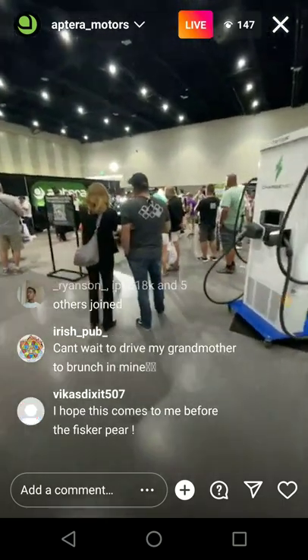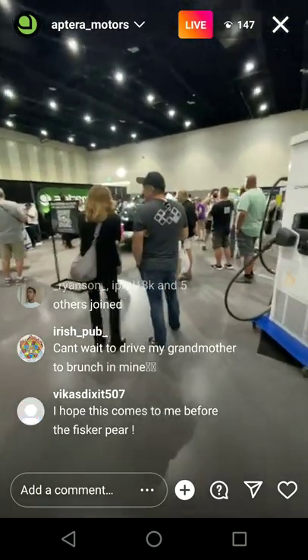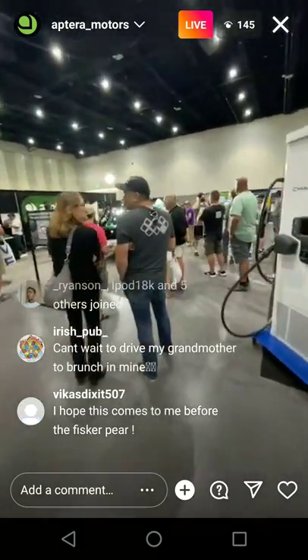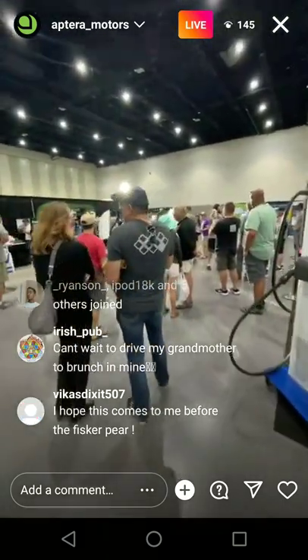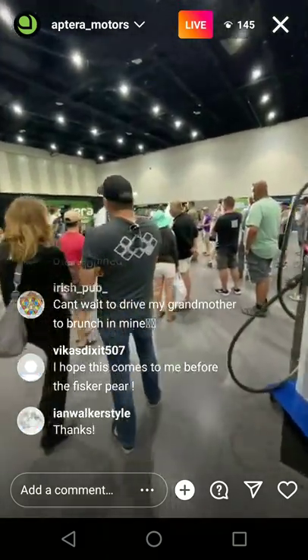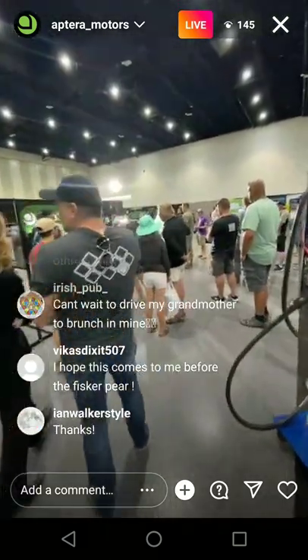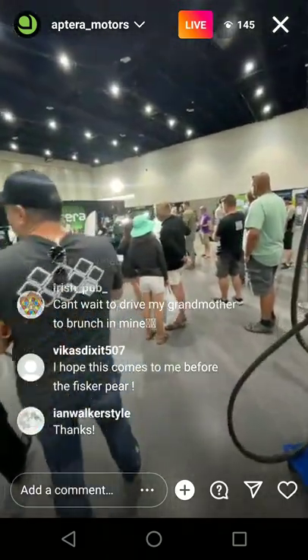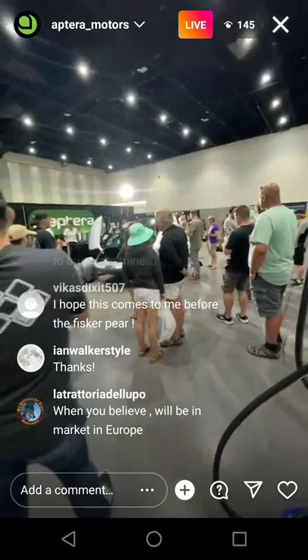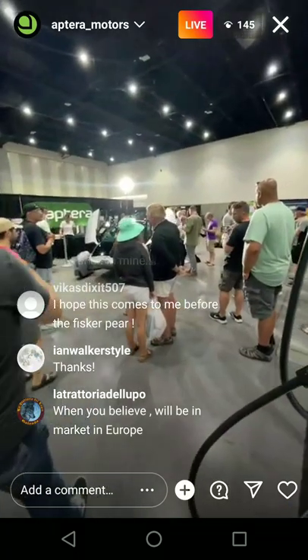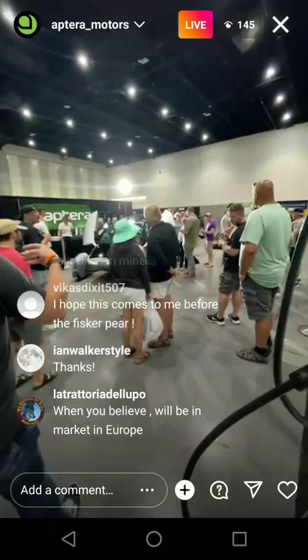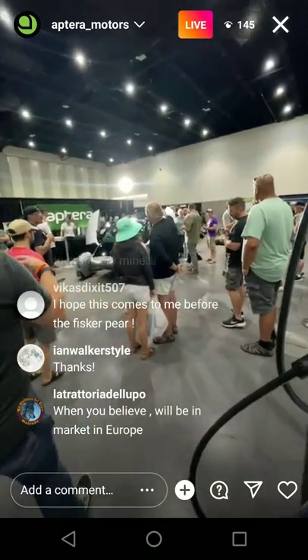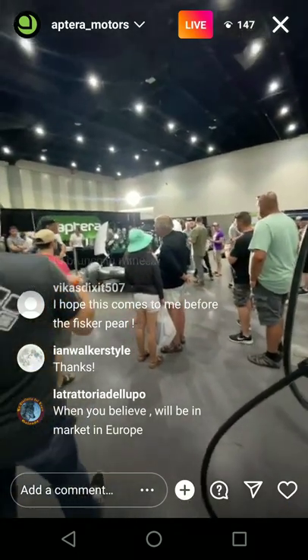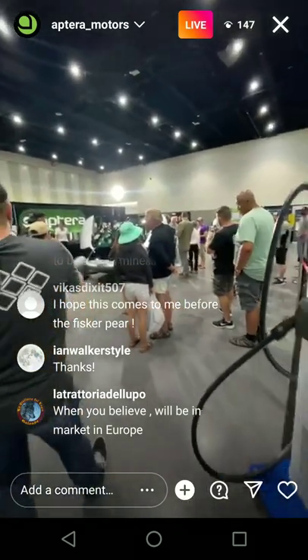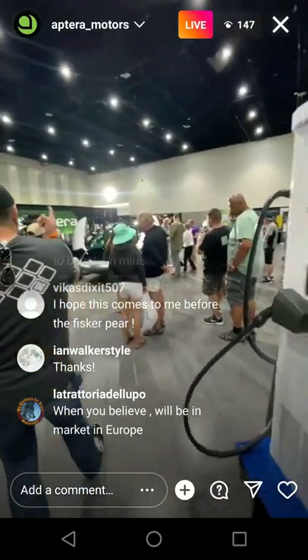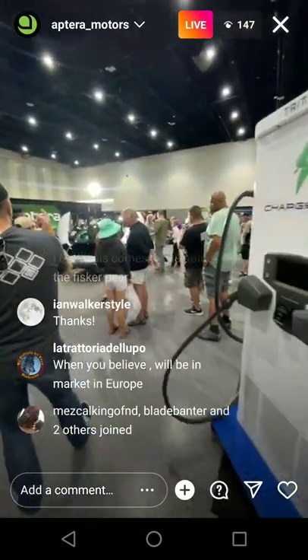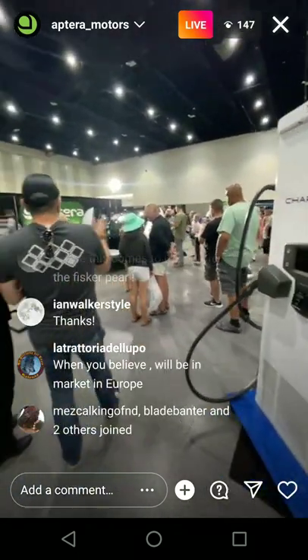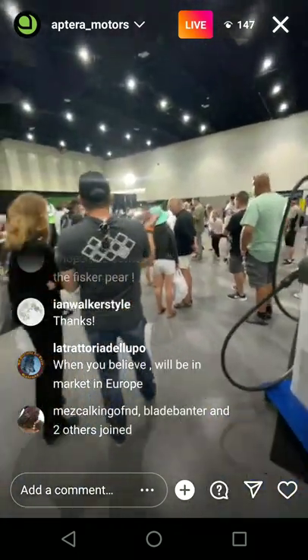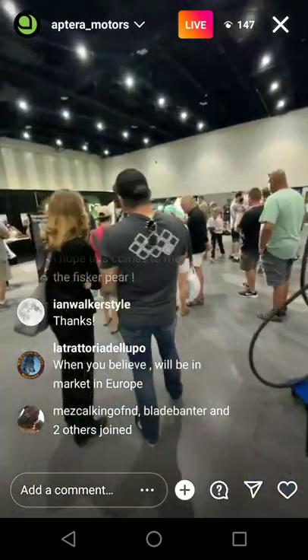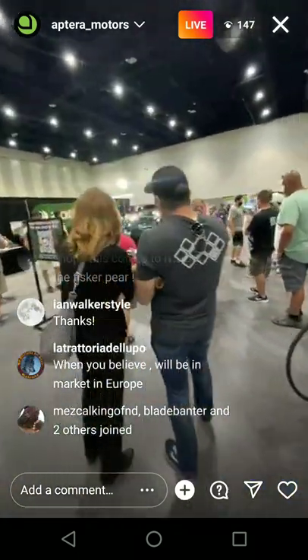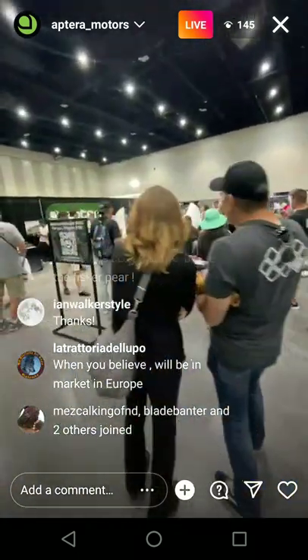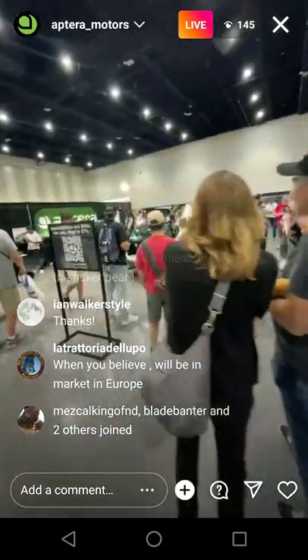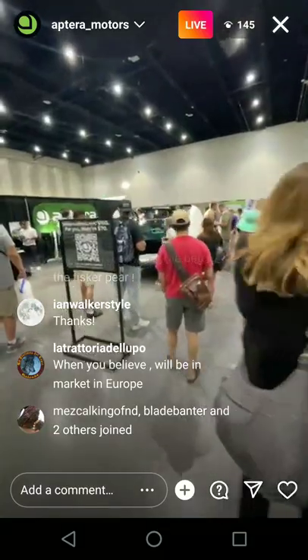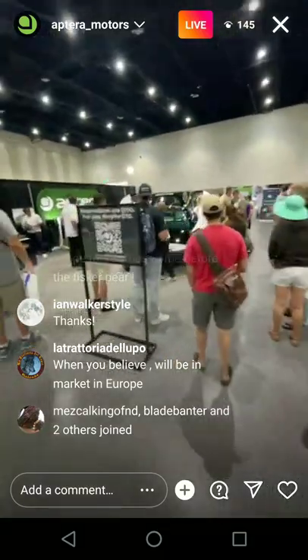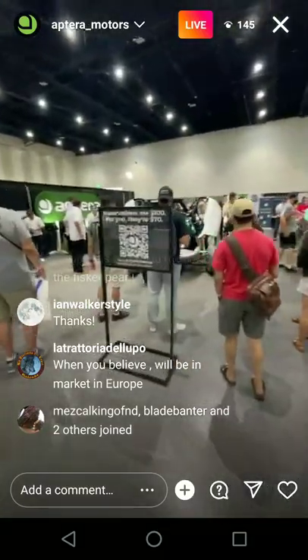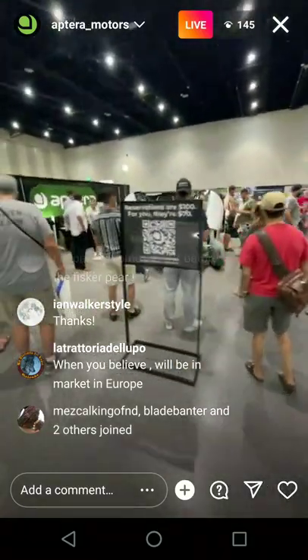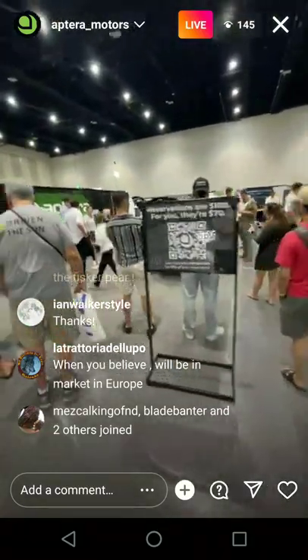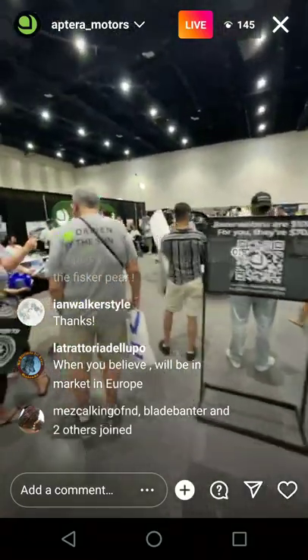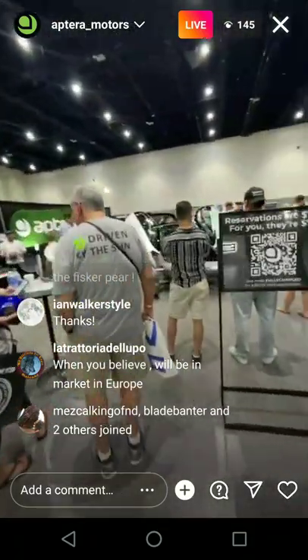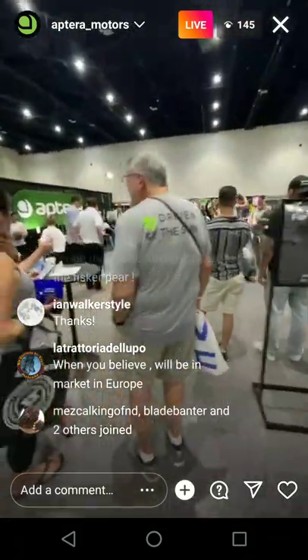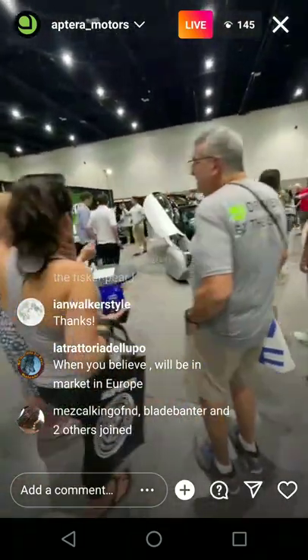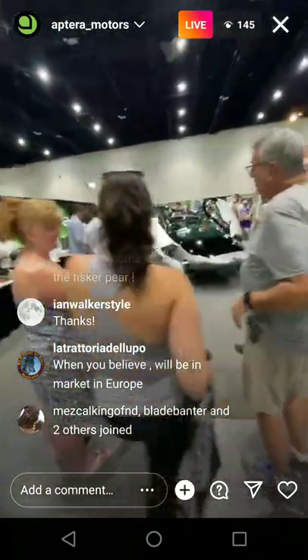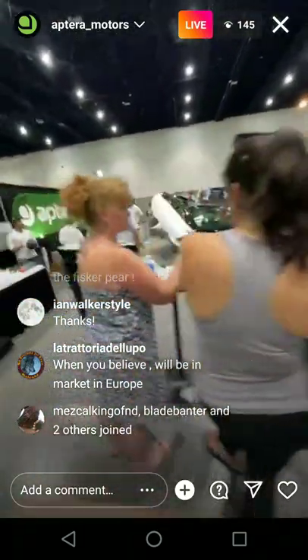$25,900 for the base. The rear window — if you get the full solar, there's no rear window, so it fully gets blacked out. I think that's what the majority of people are getting.